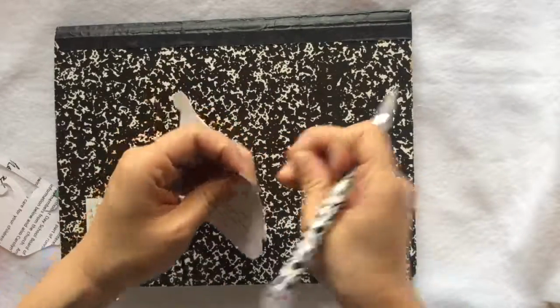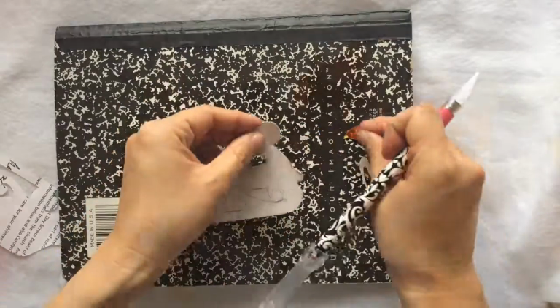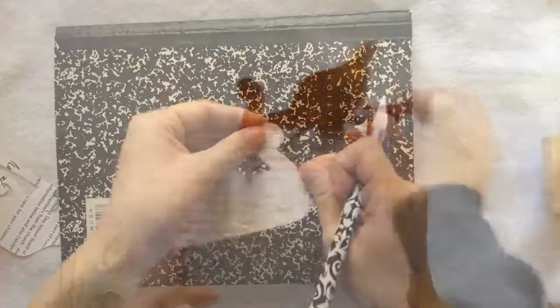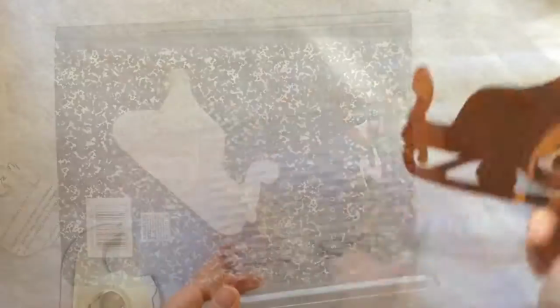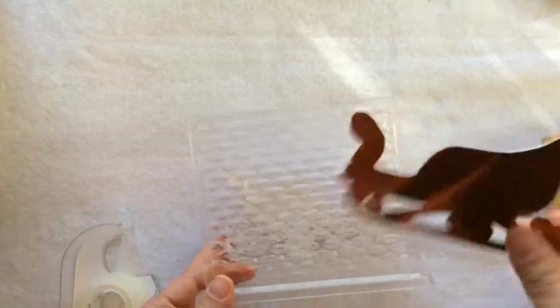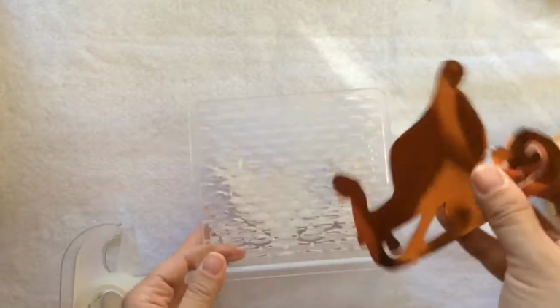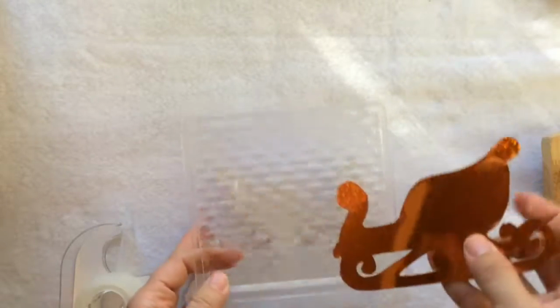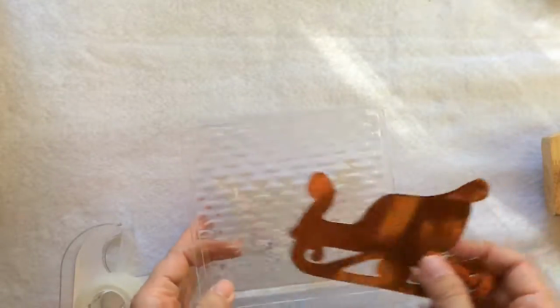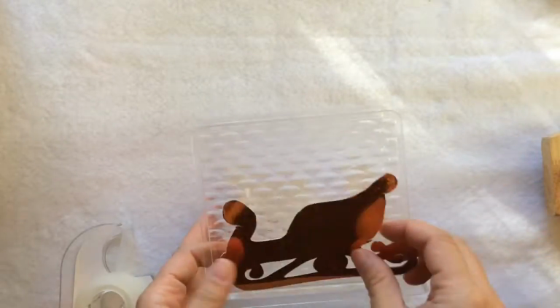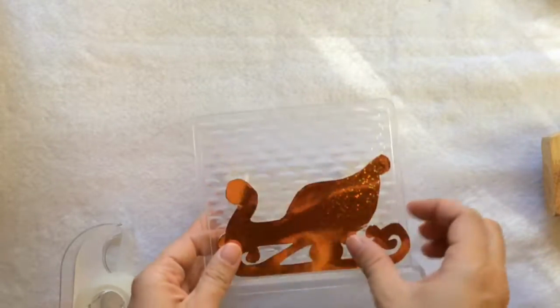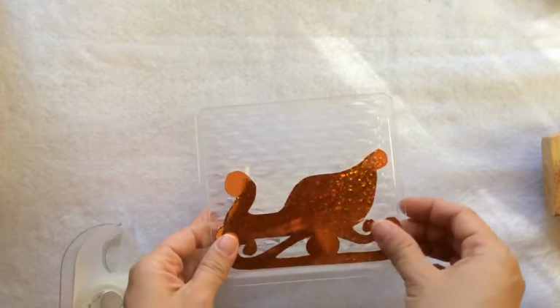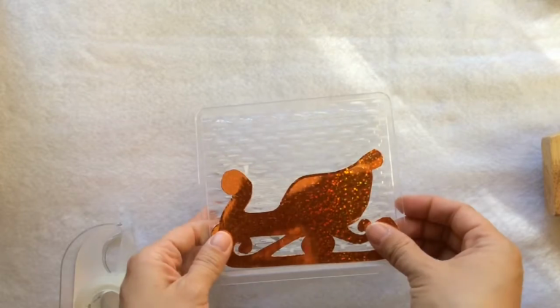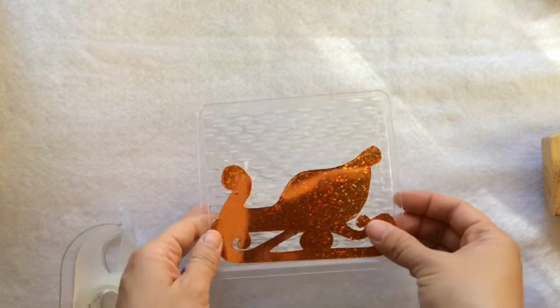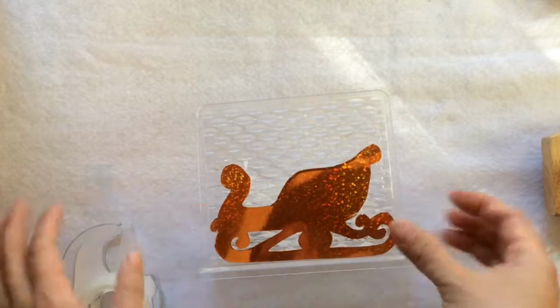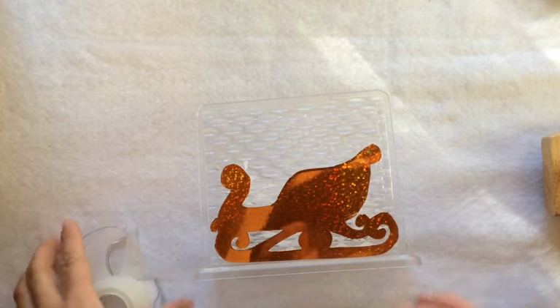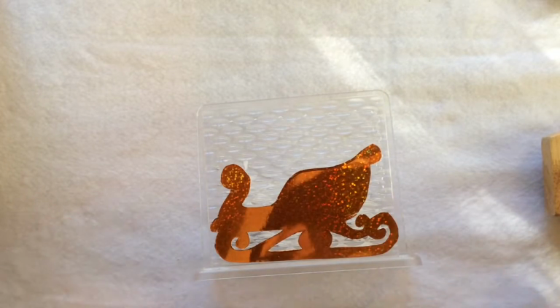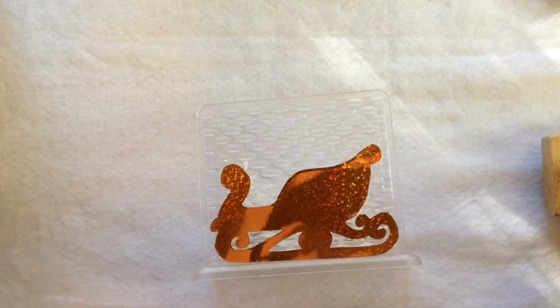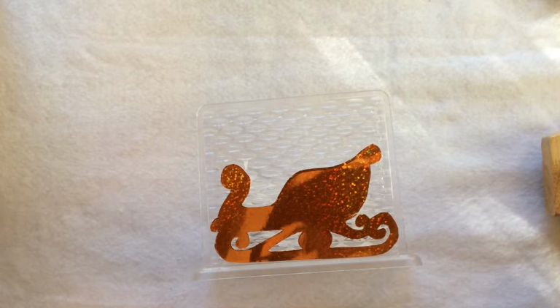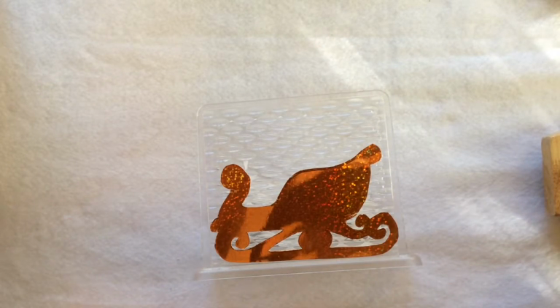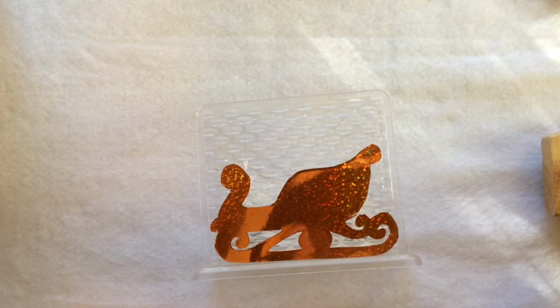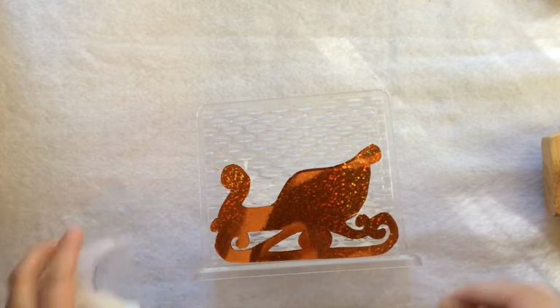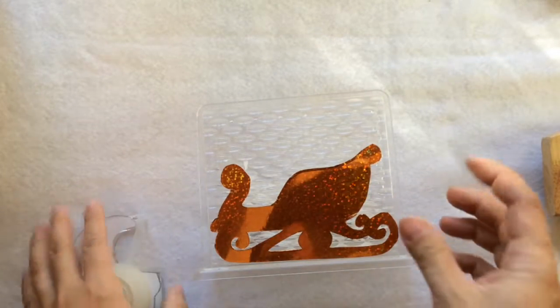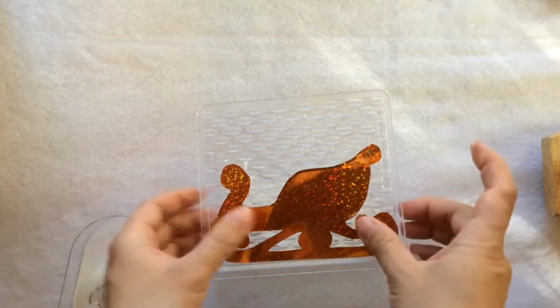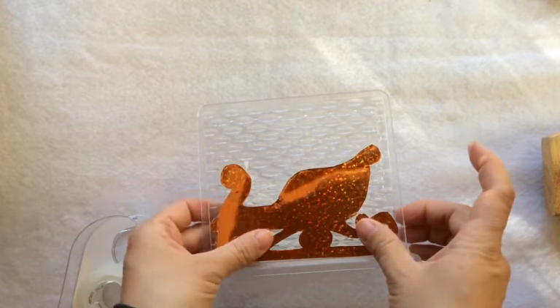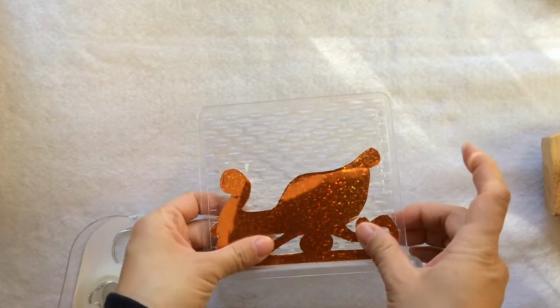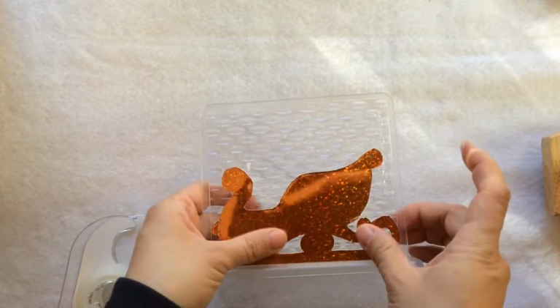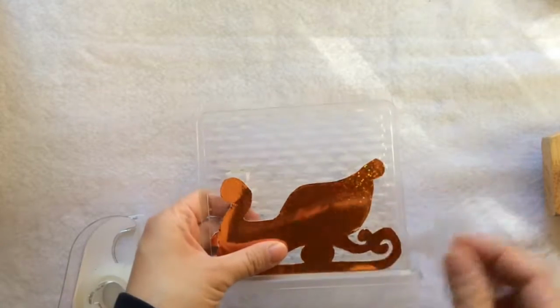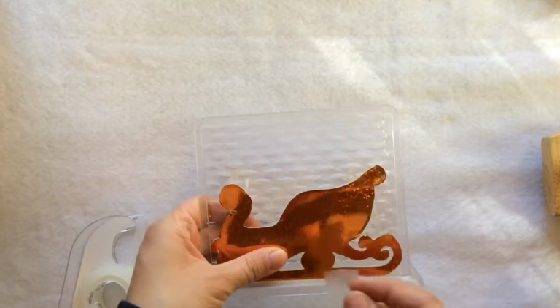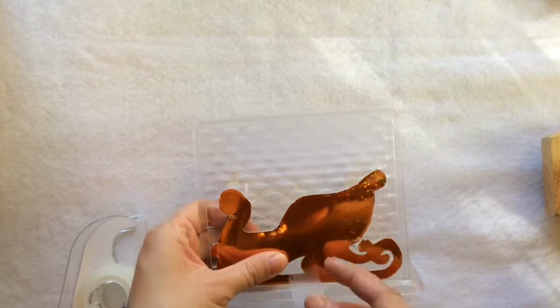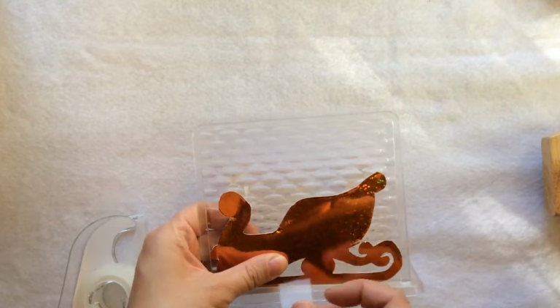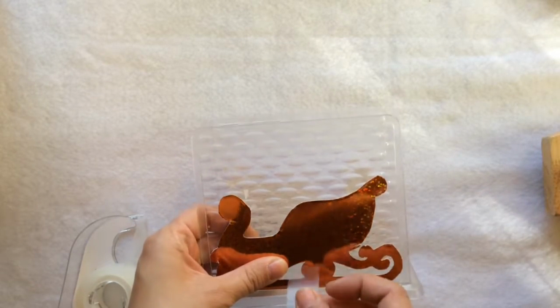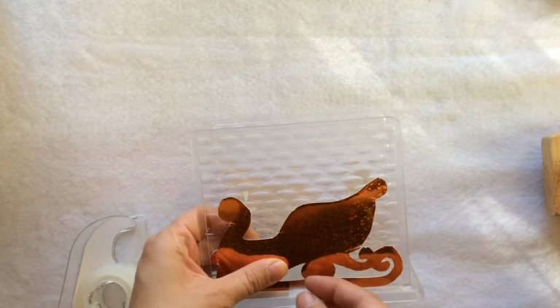And here comes the result — look, I like it already, so beautiful! I just use the scotch tape.